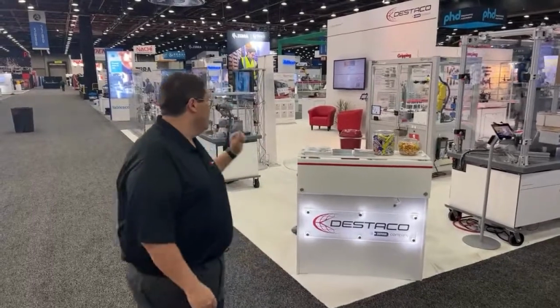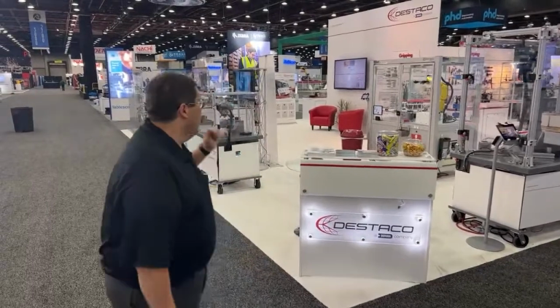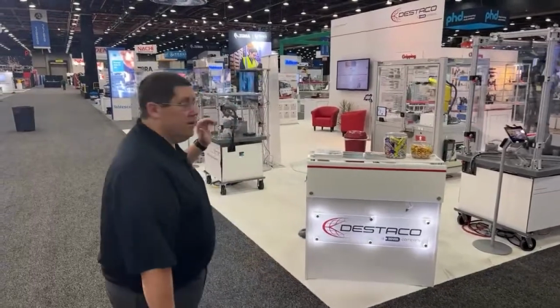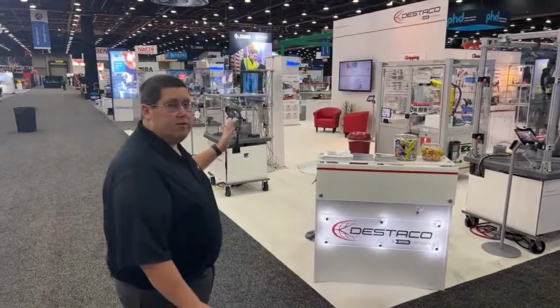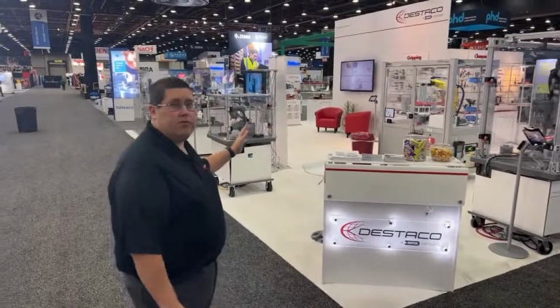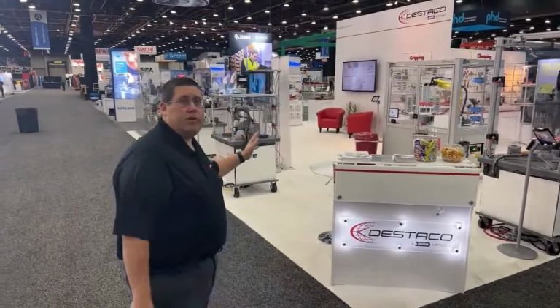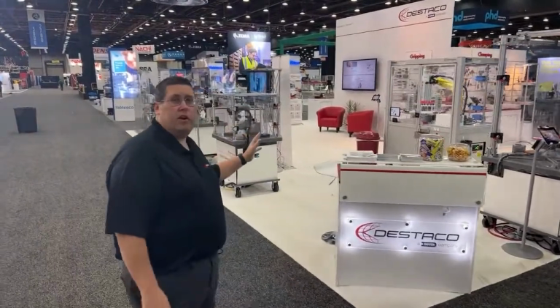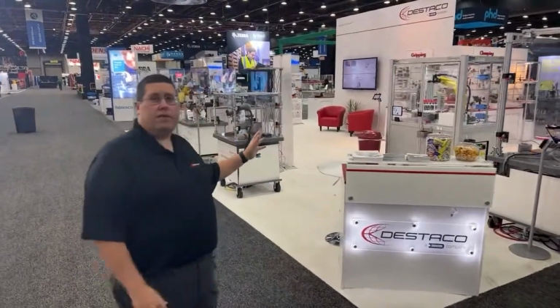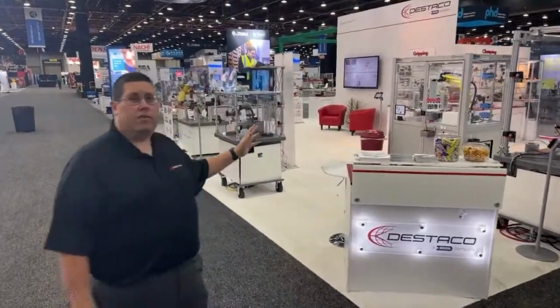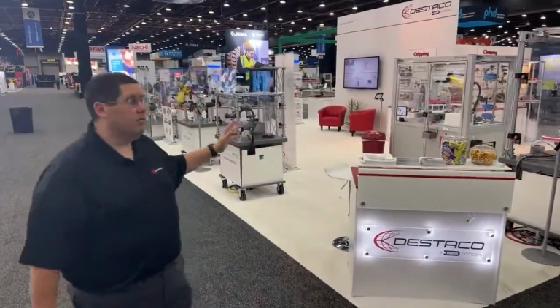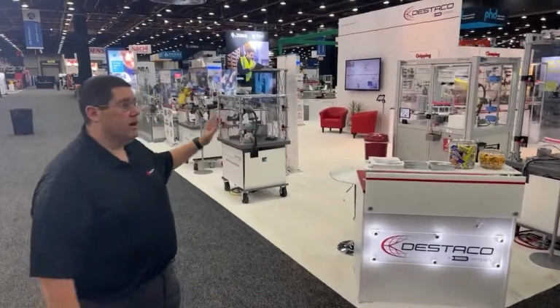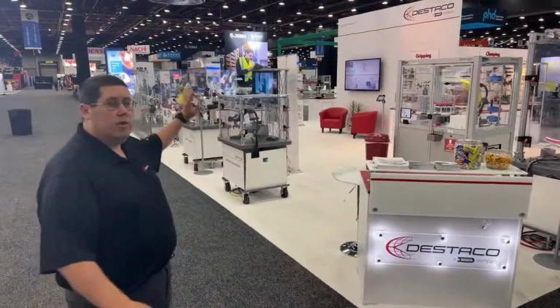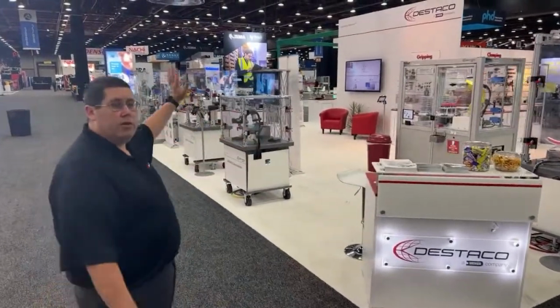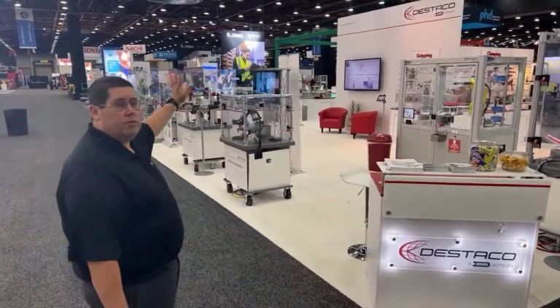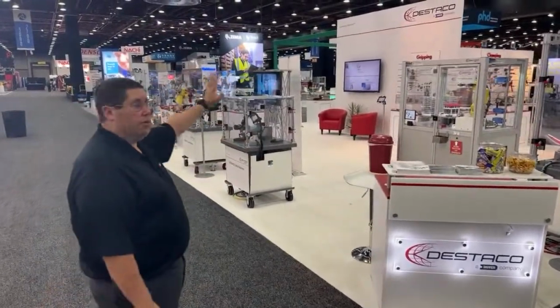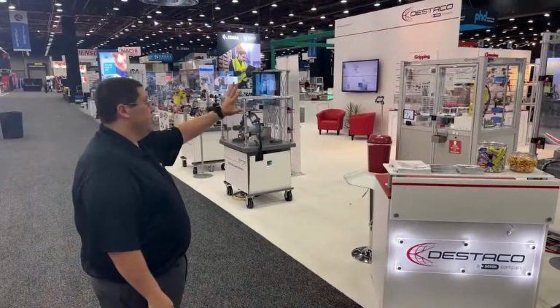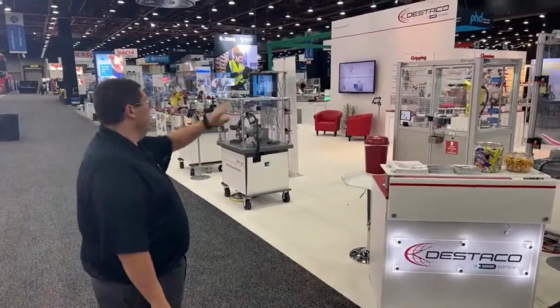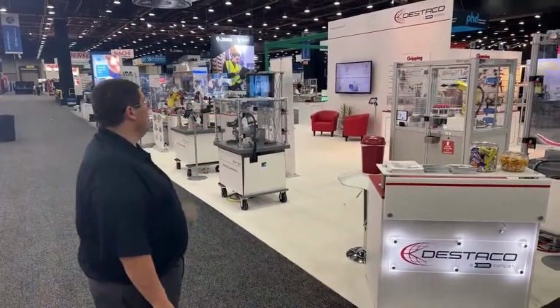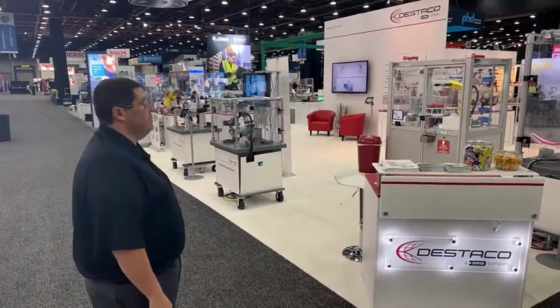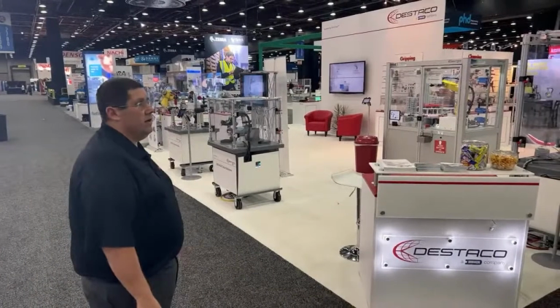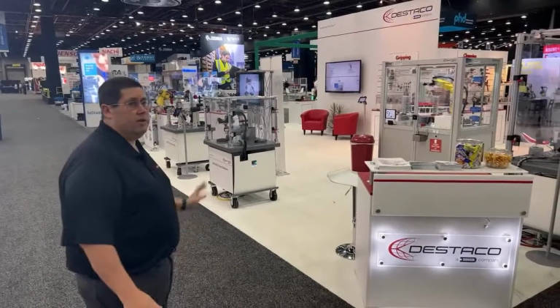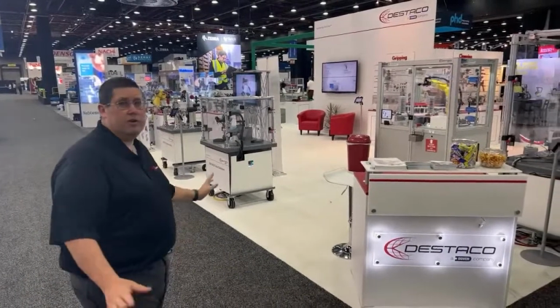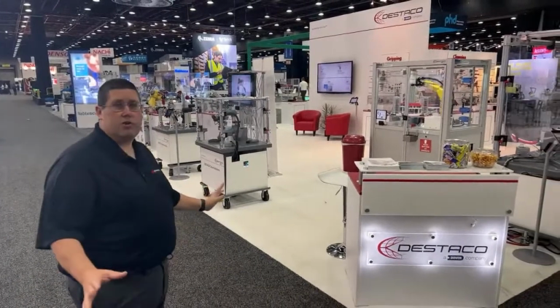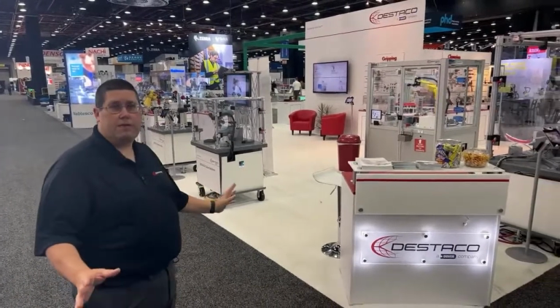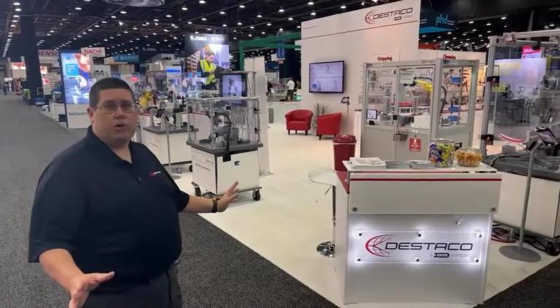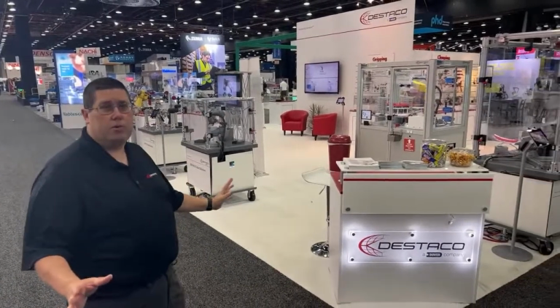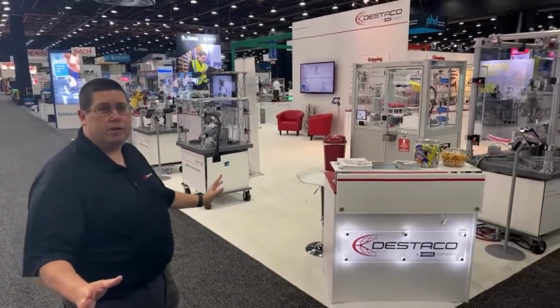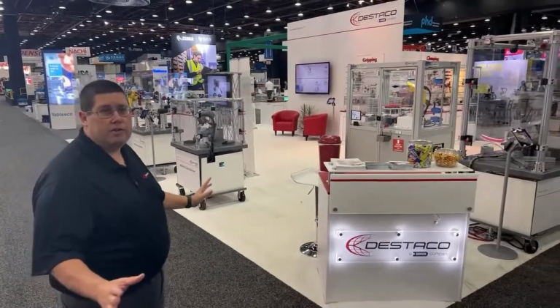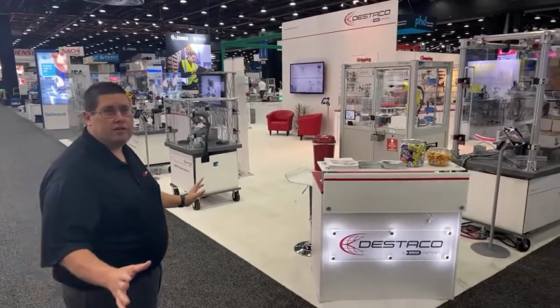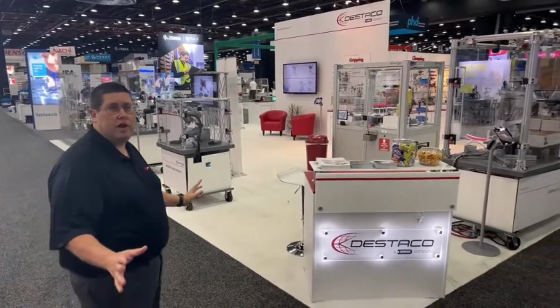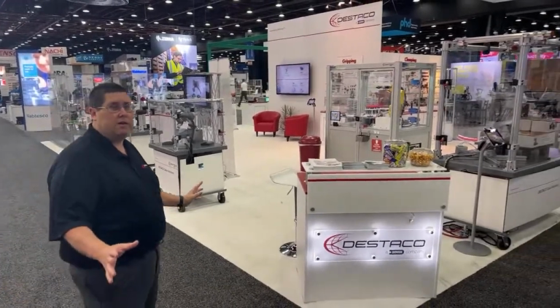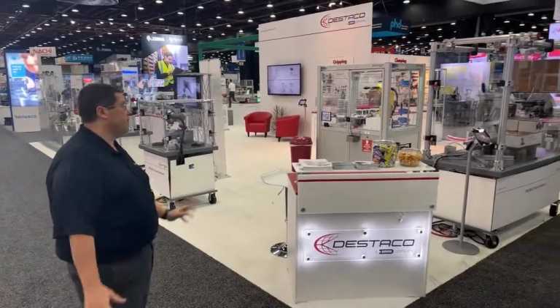I want to first start off by showing you an overview of the booth. We have a really nice booth for you here.